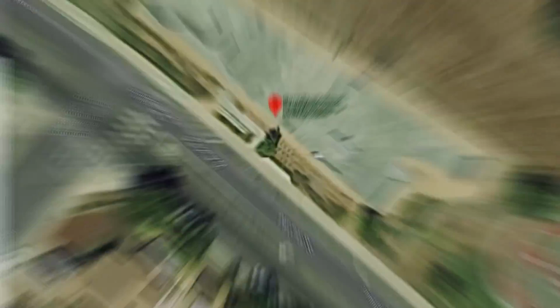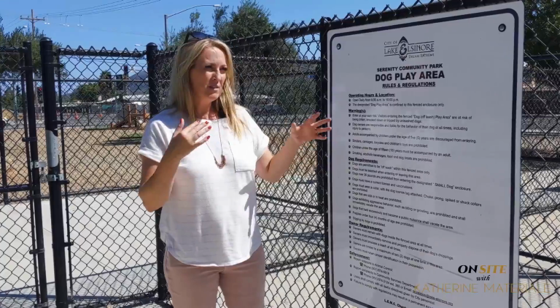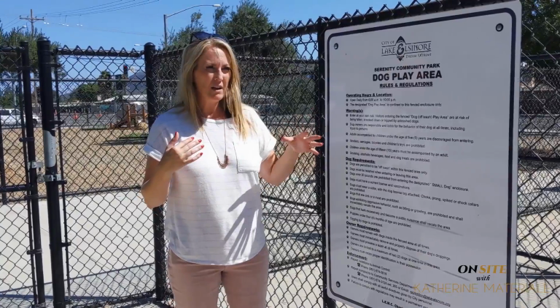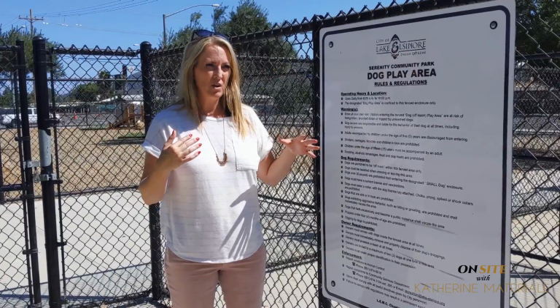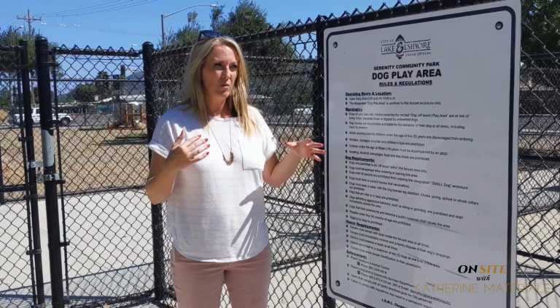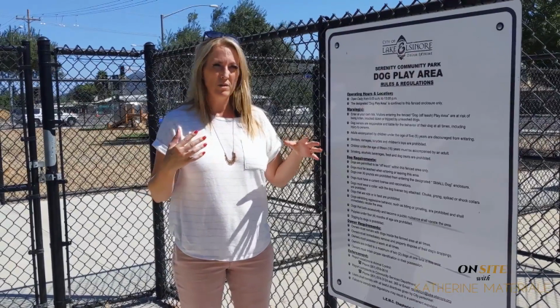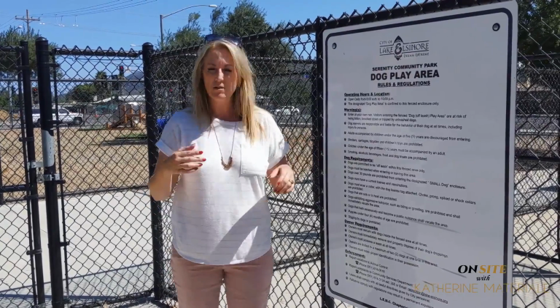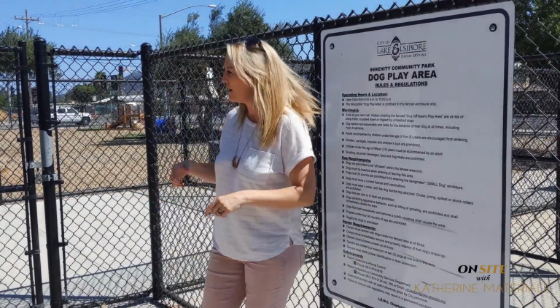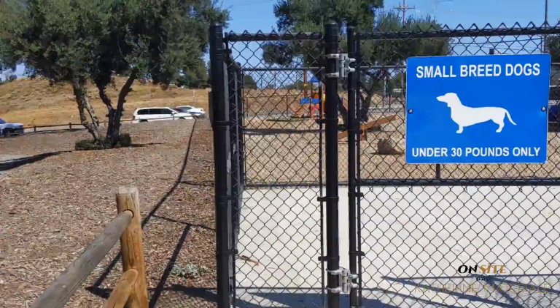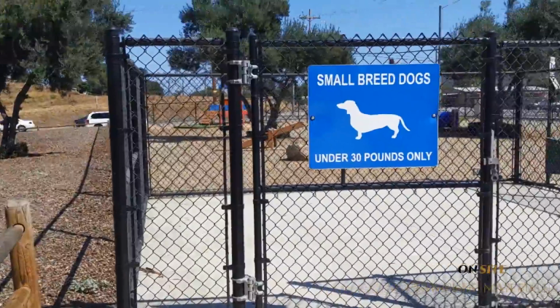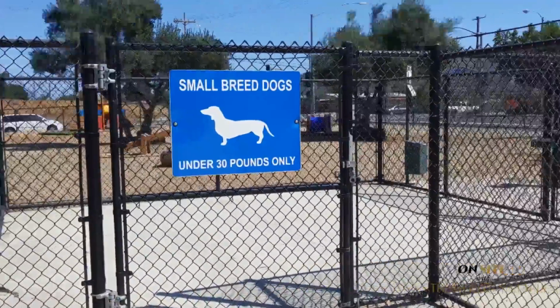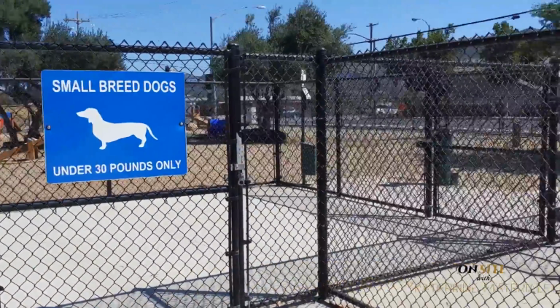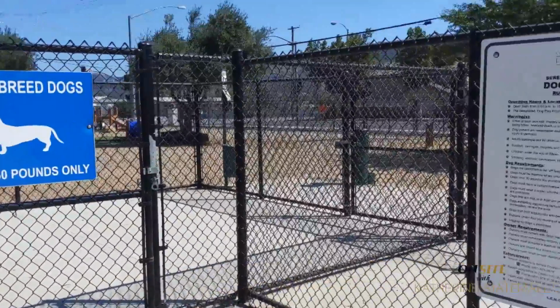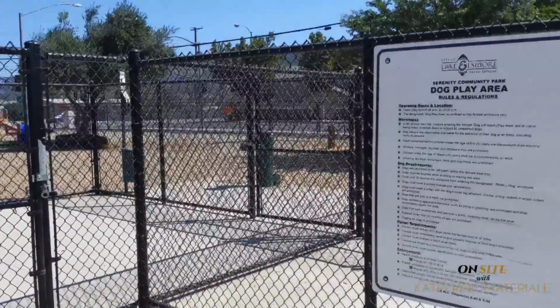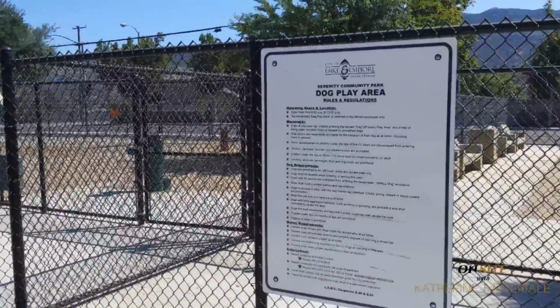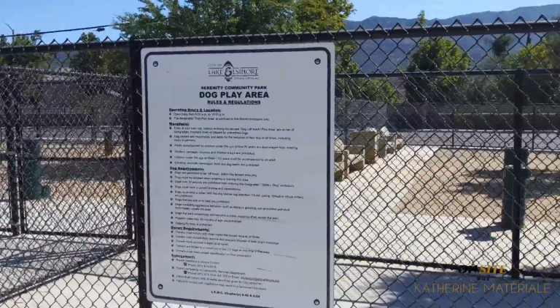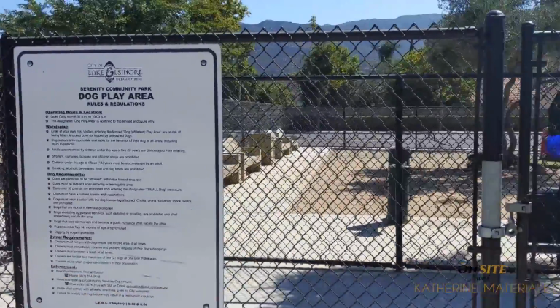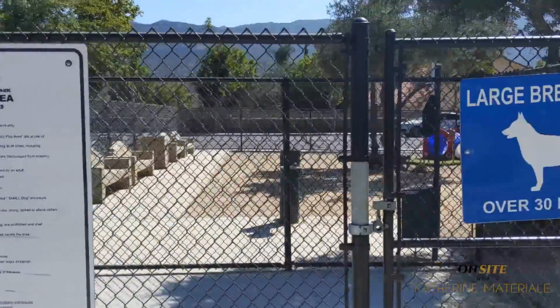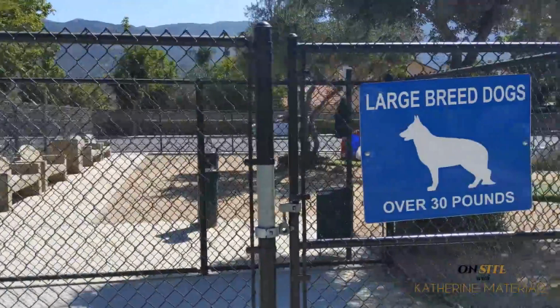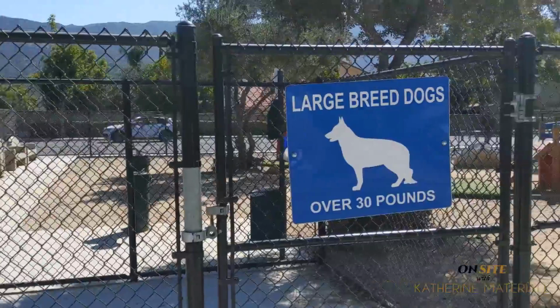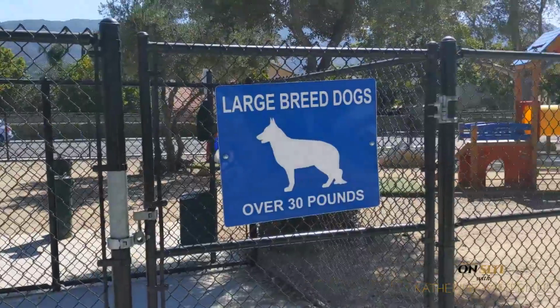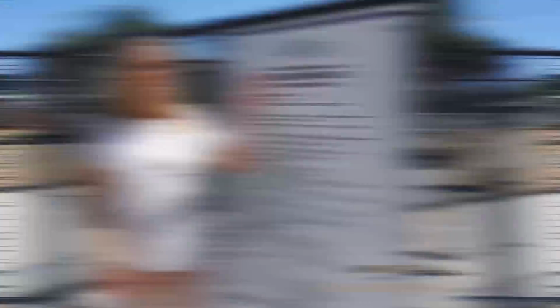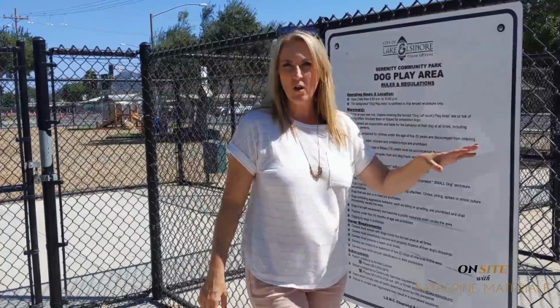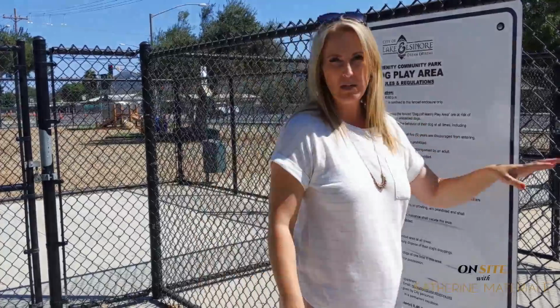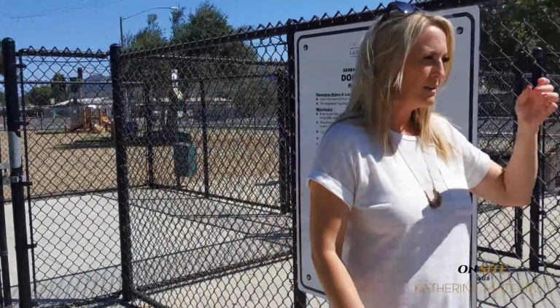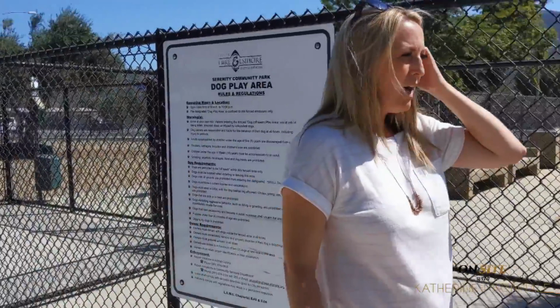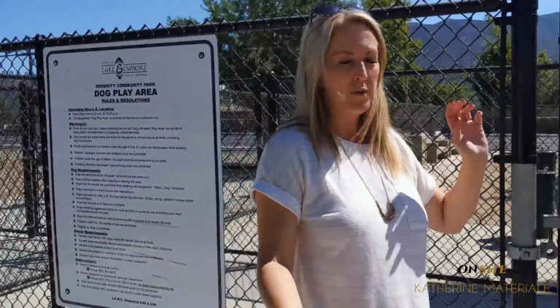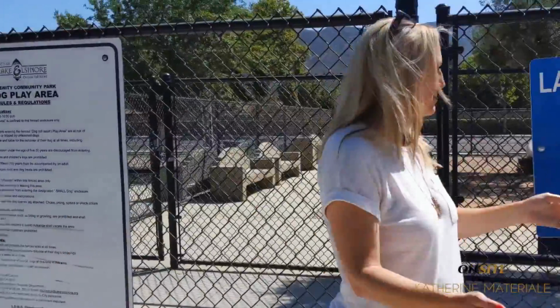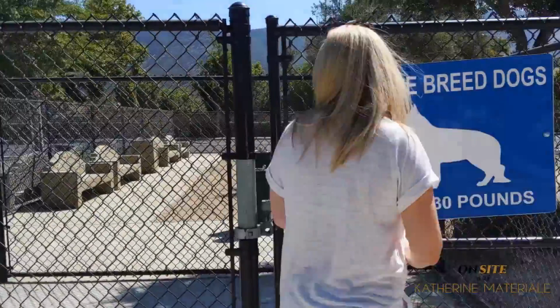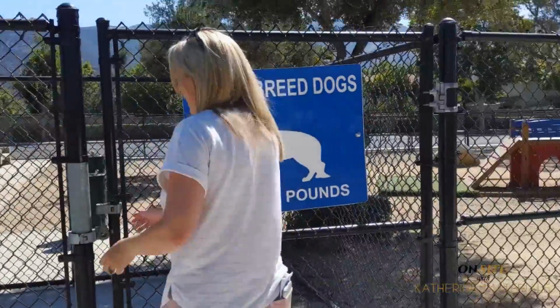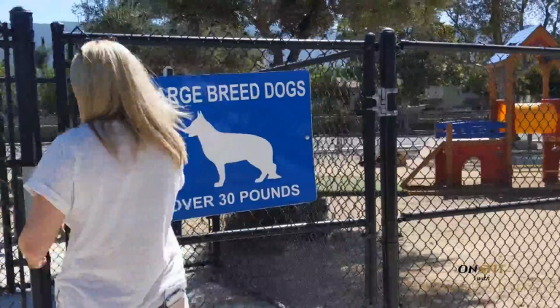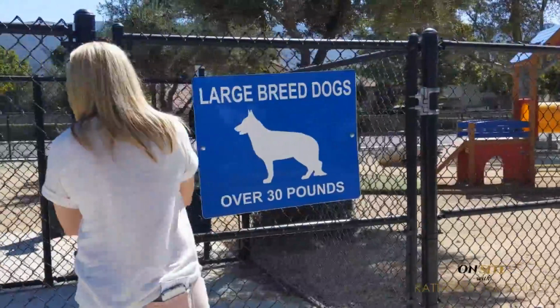I'm going to start right here and show you the cool dog park. There is a section for small breed dogs, under 30 pounds, and then there's a section for large breed dogs over 30 pounds. So let's go in and check it out.